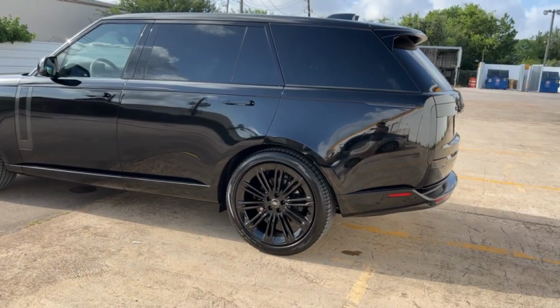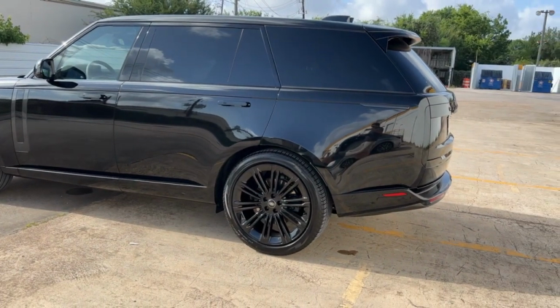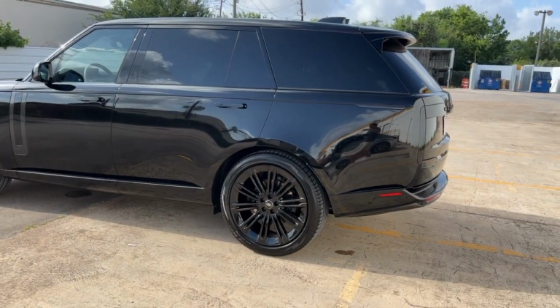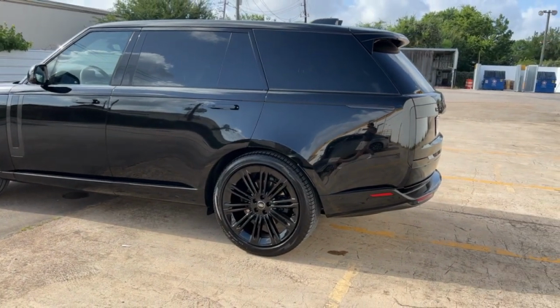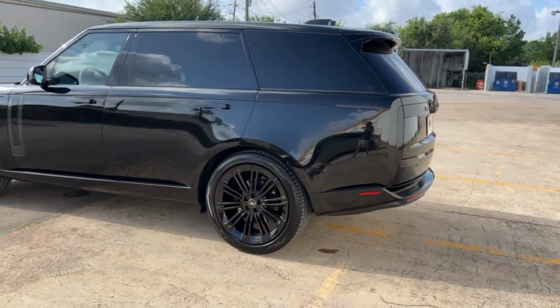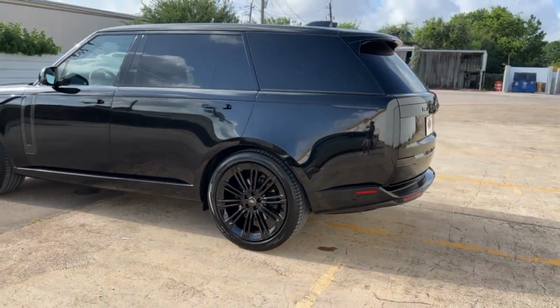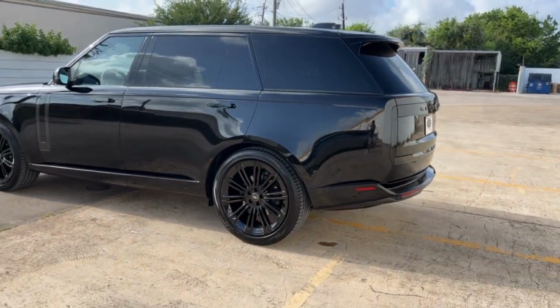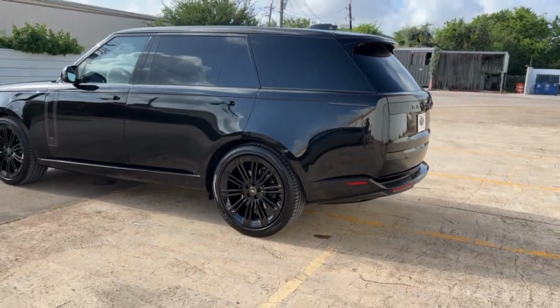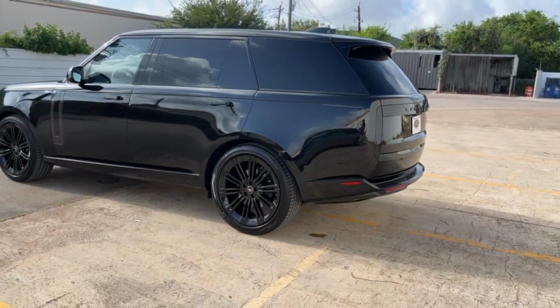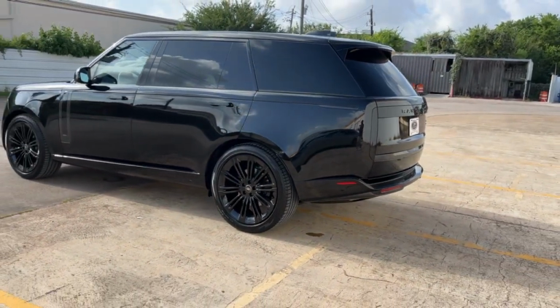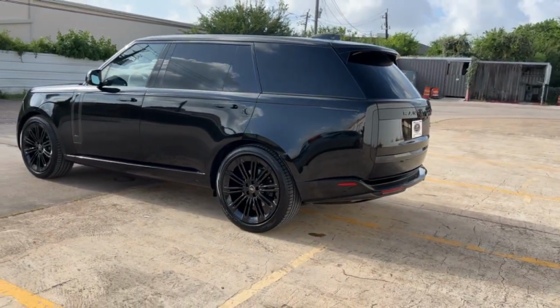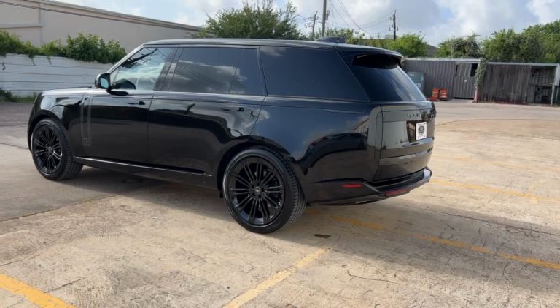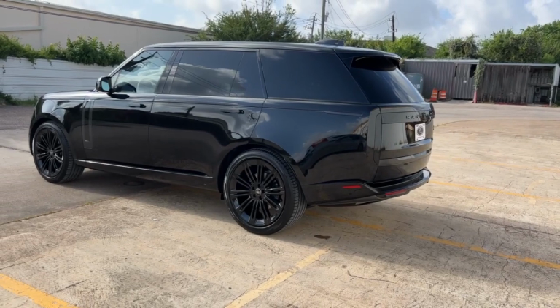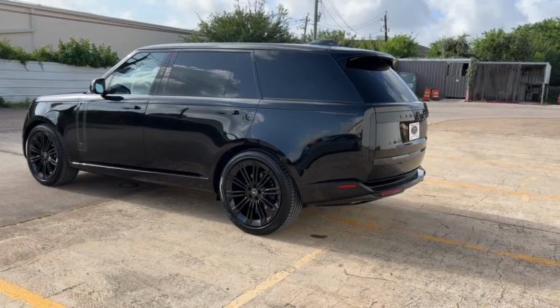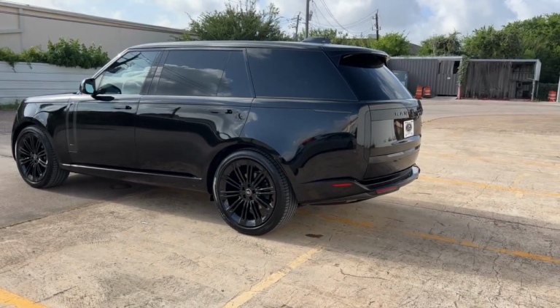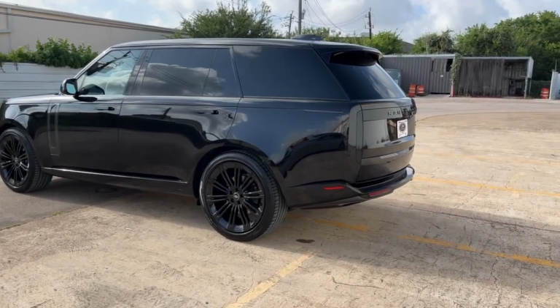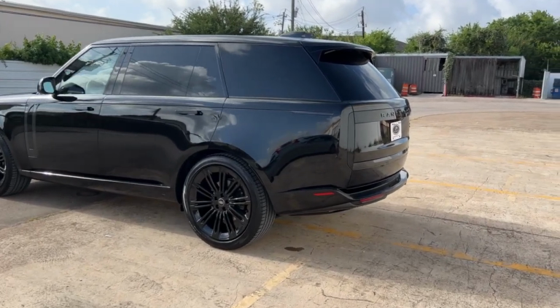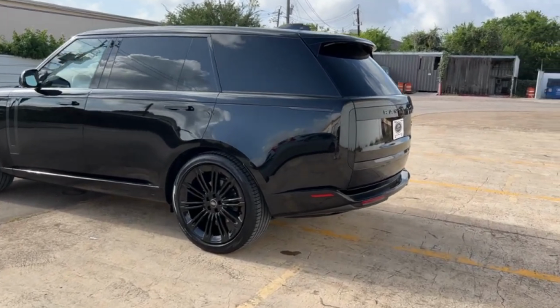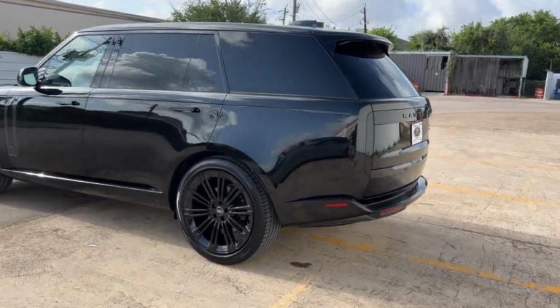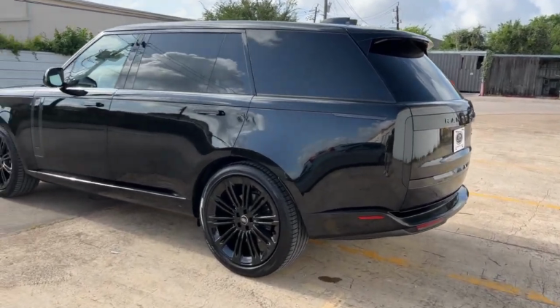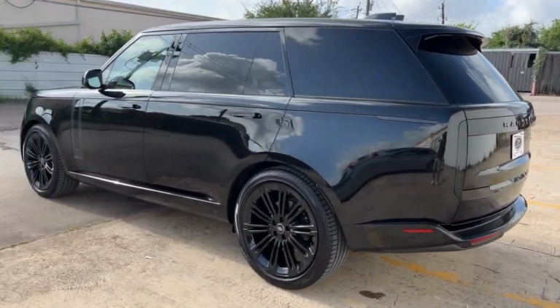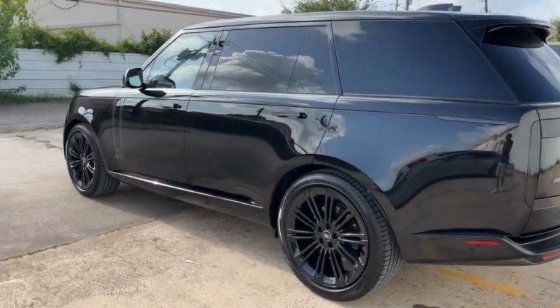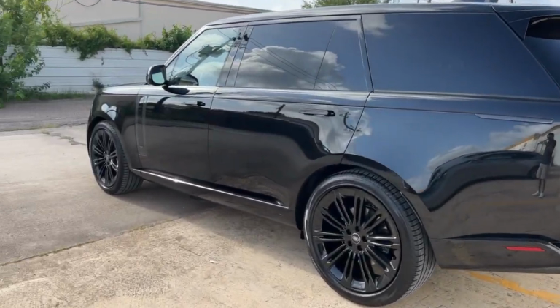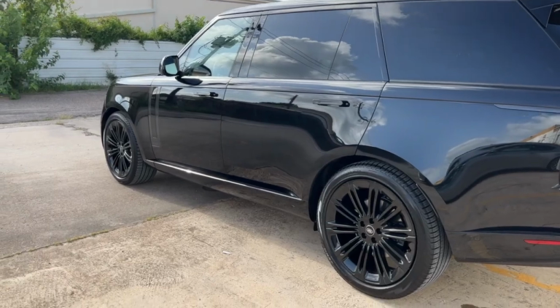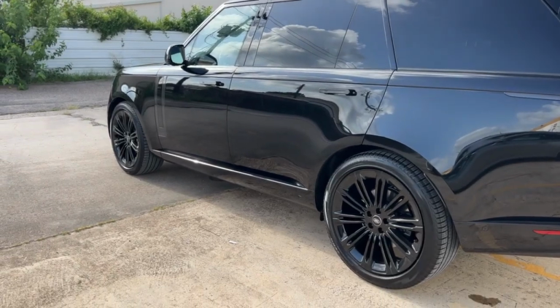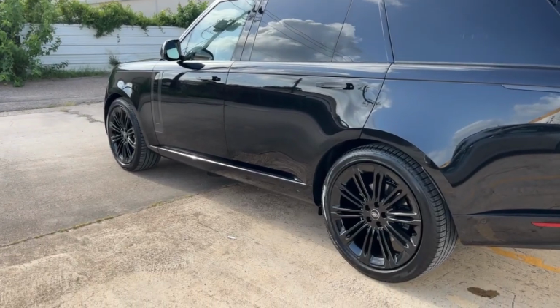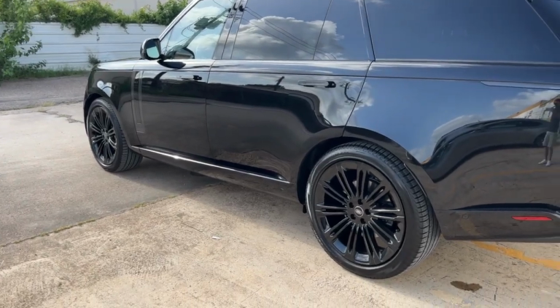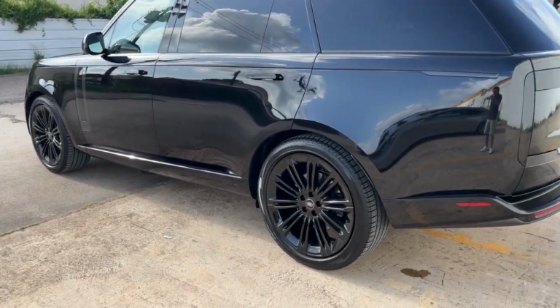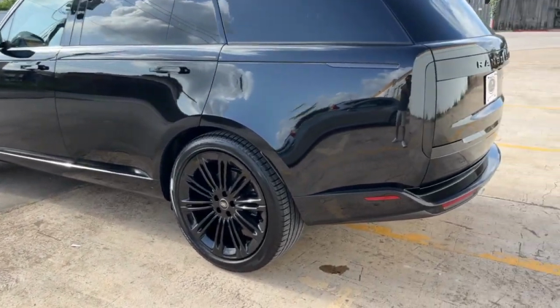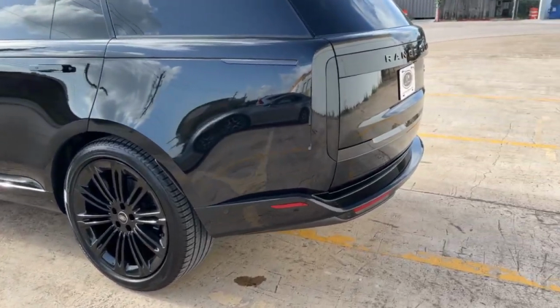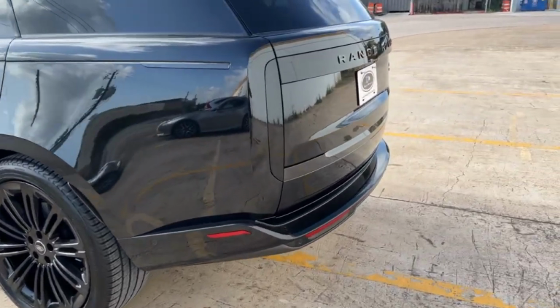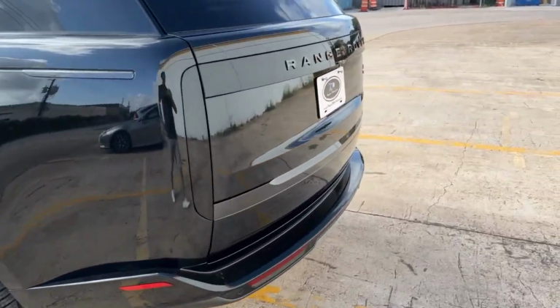Park assist. And it is Santorini black with the ebony interior, reading that straight off of the window sticker. Let's look in the back here.